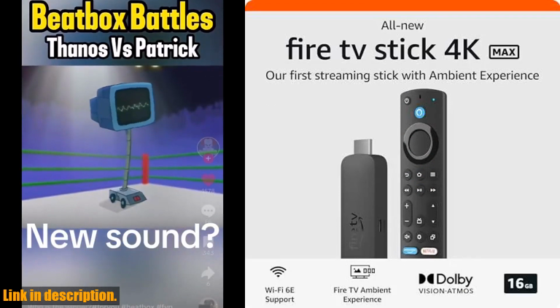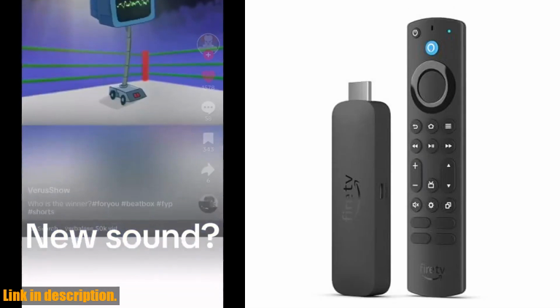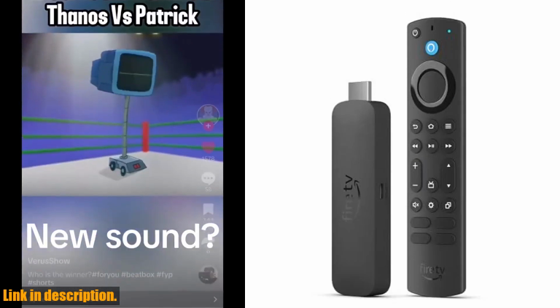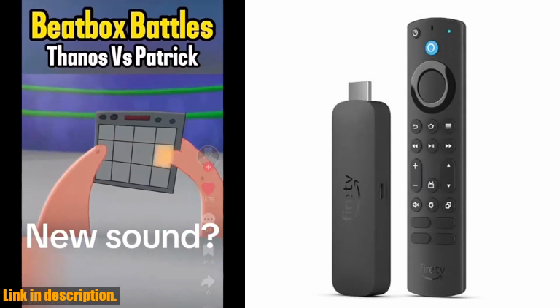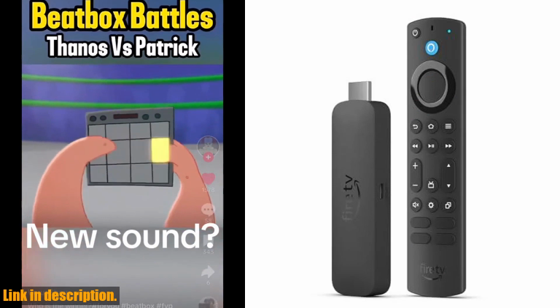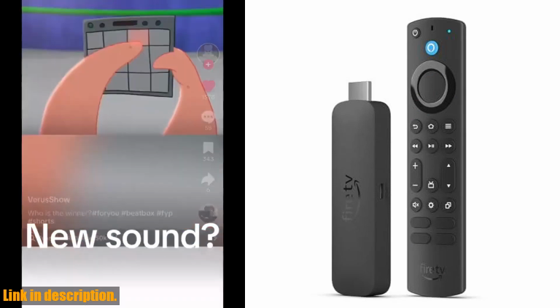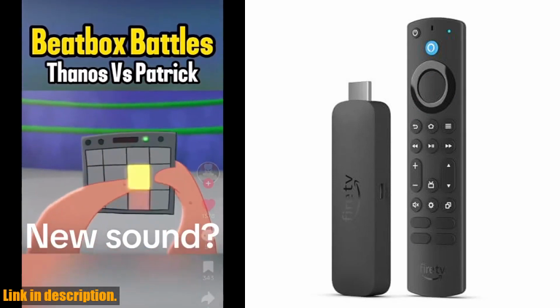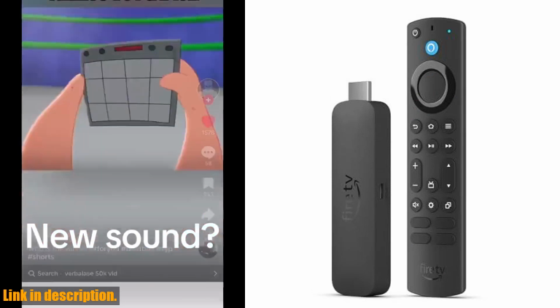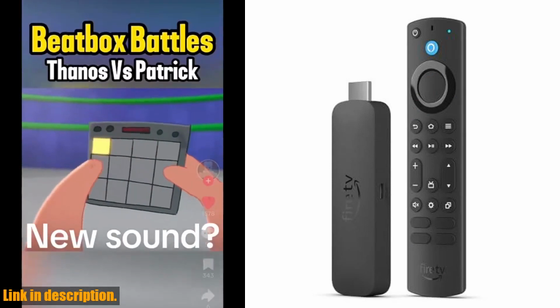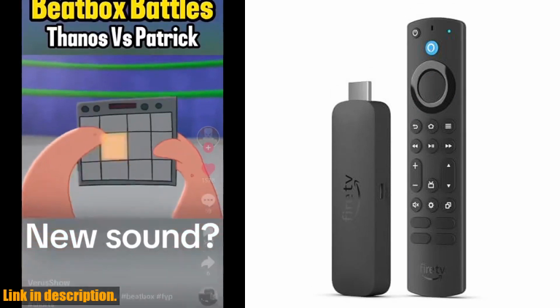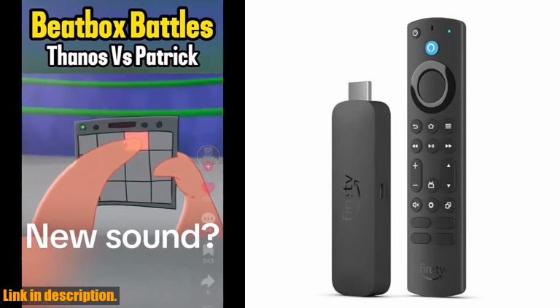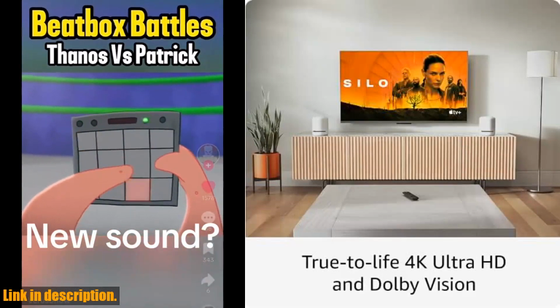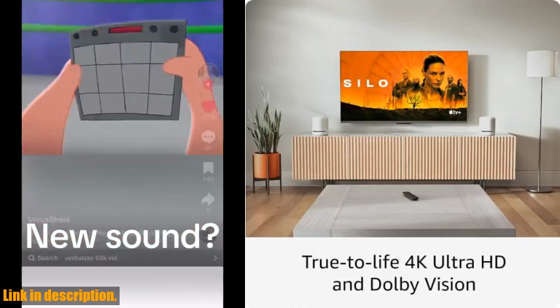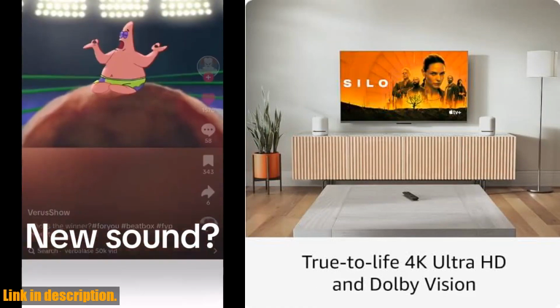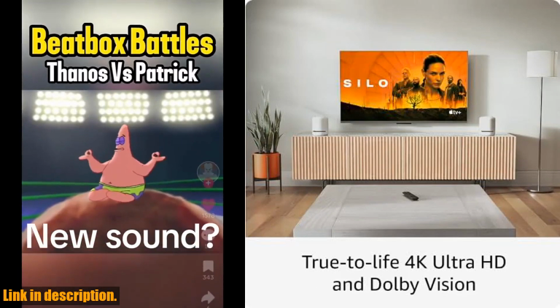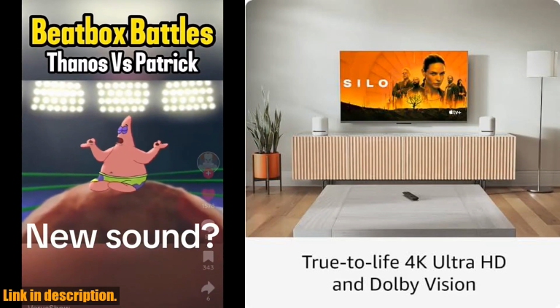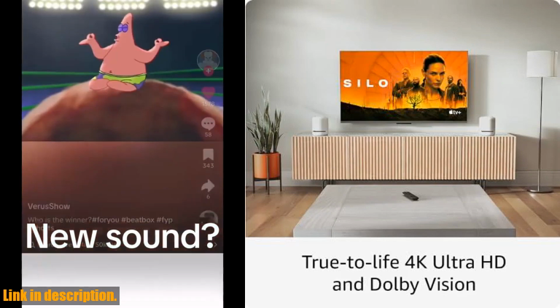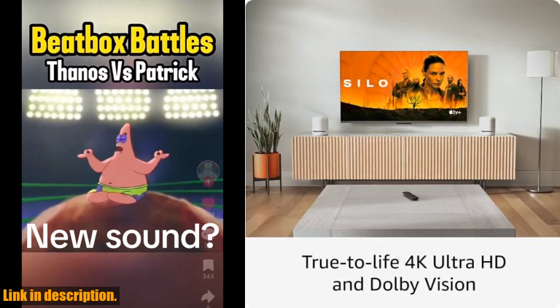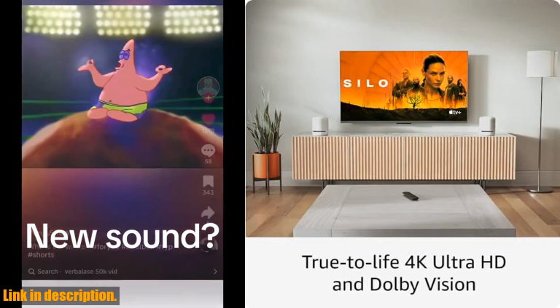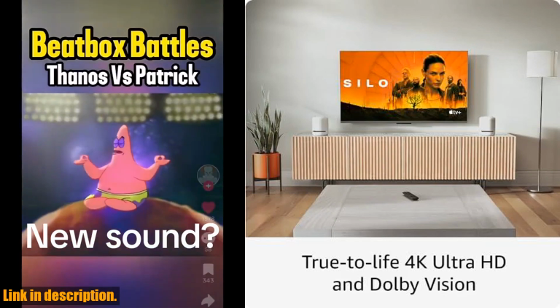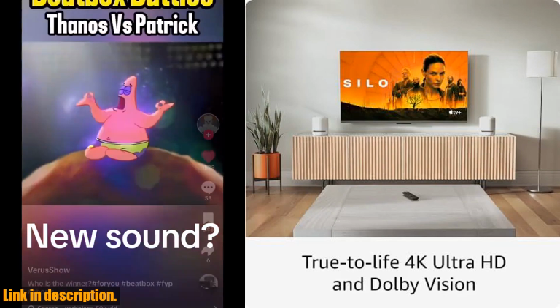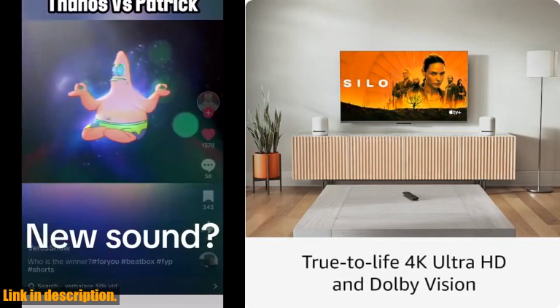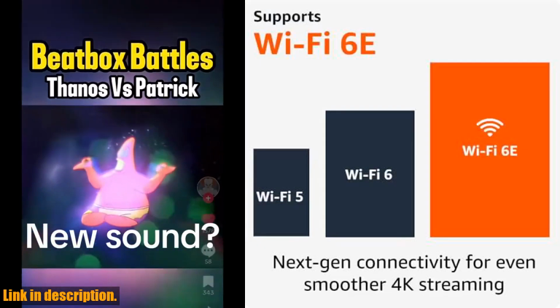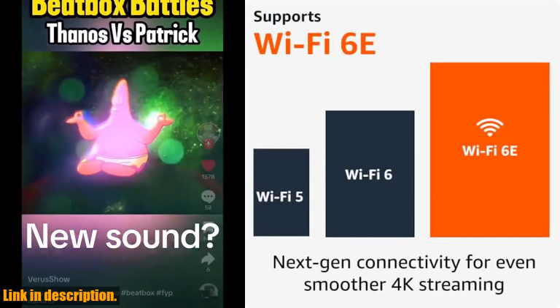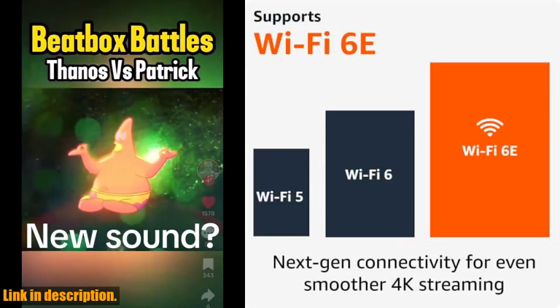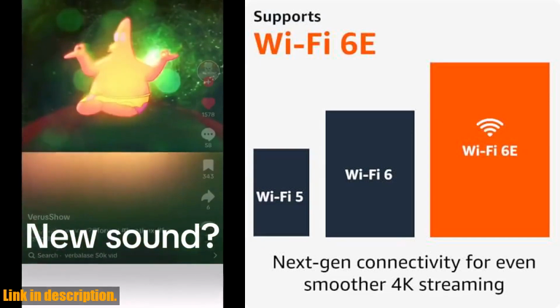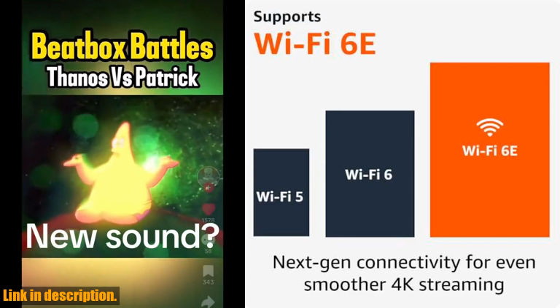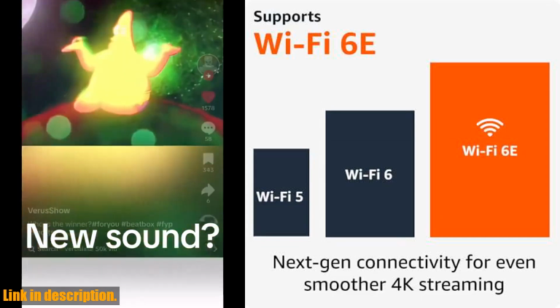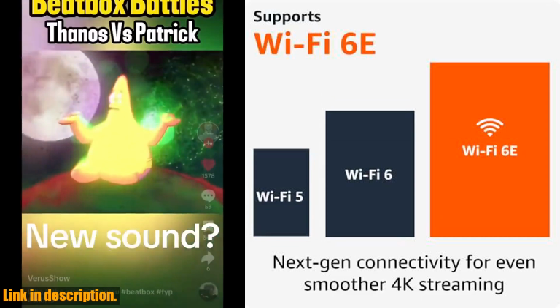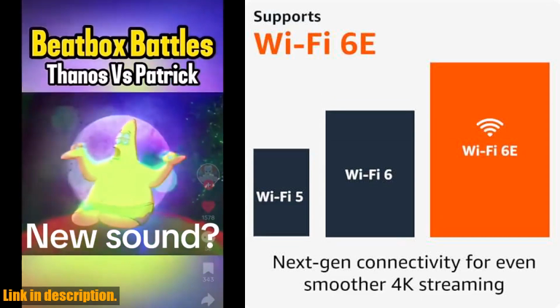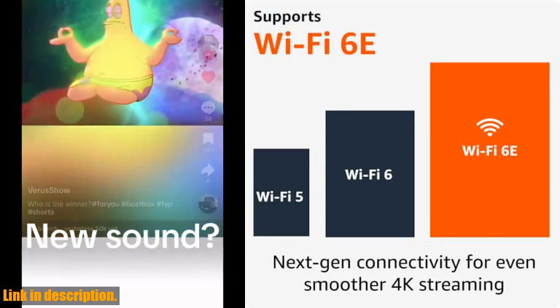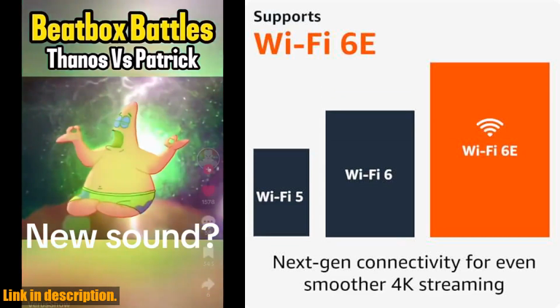And if you're a gamer, you'll love the lightning-fast processor for fluid gameplay and fast-rendering graphics. Access popular games with an Amazon Luna subscription — no console required.